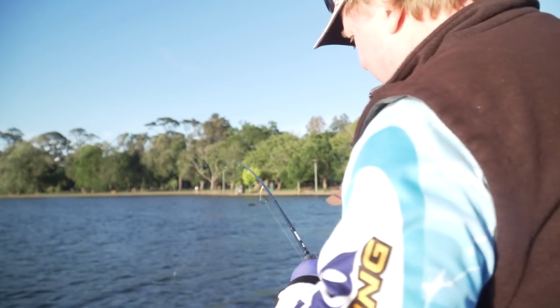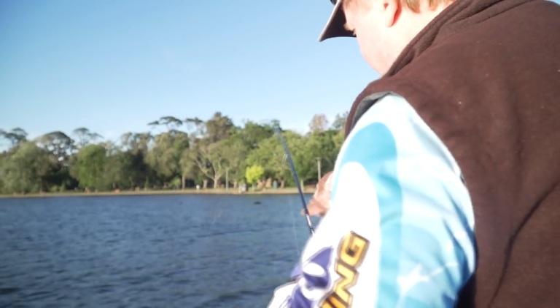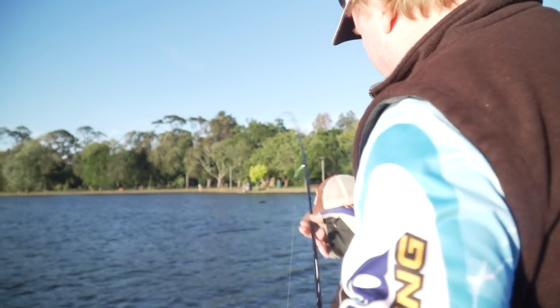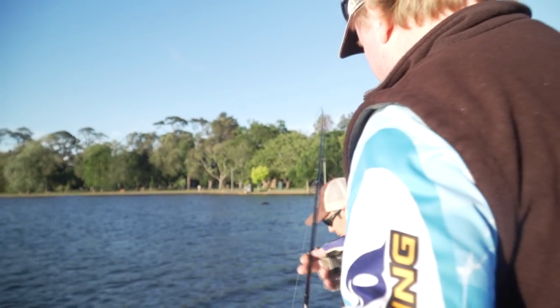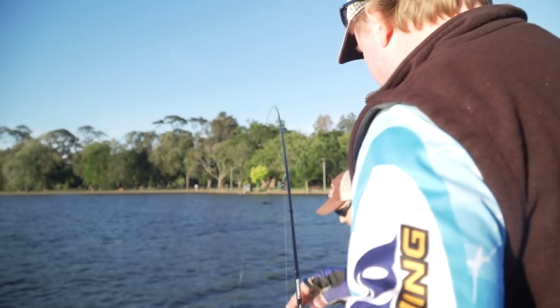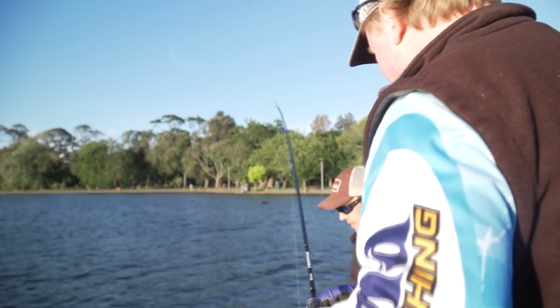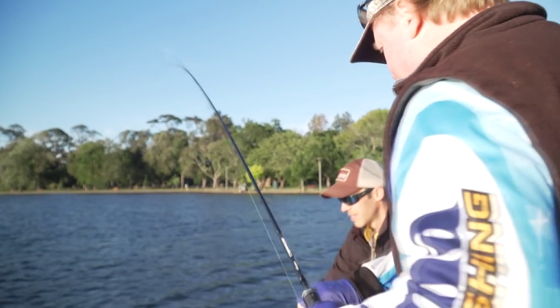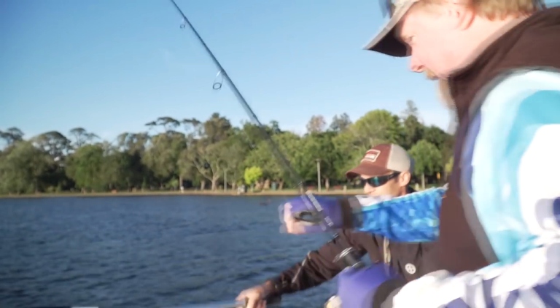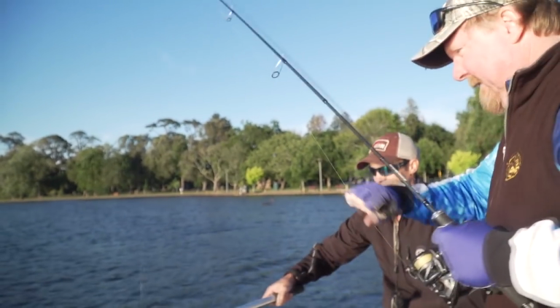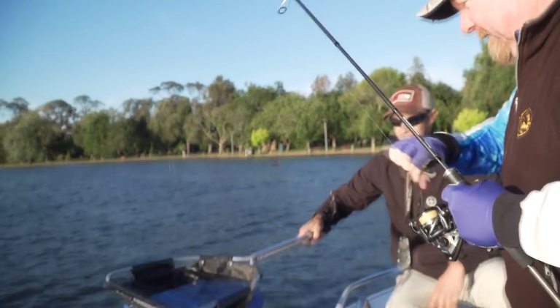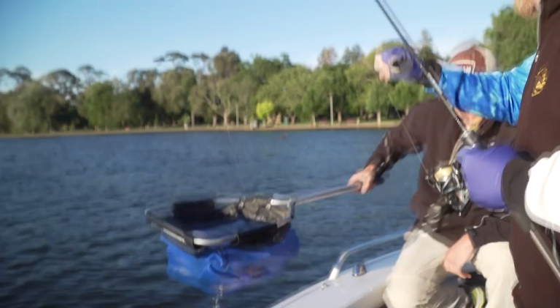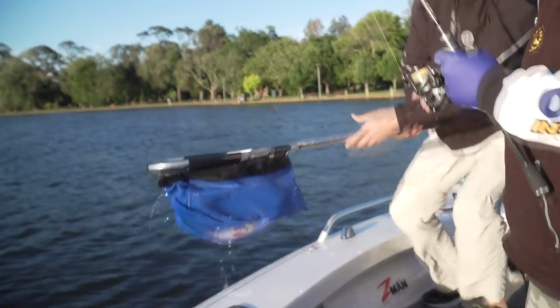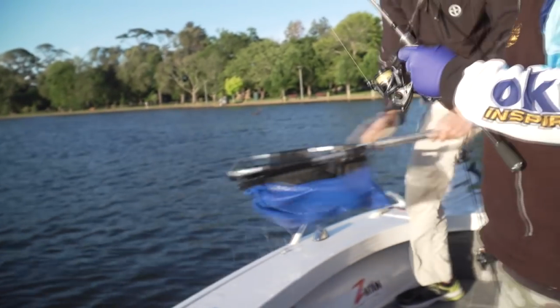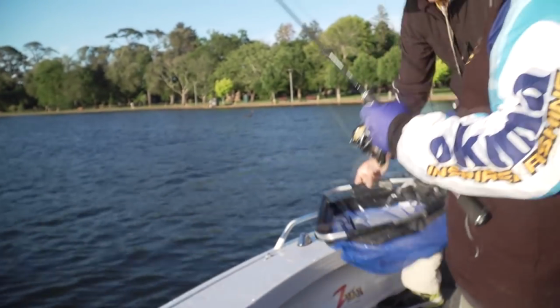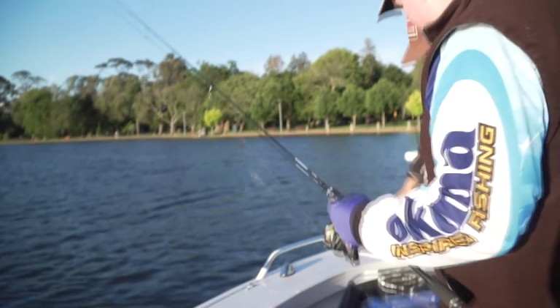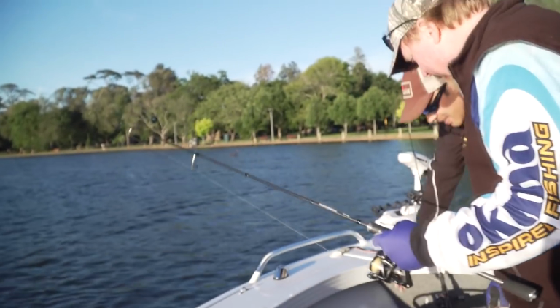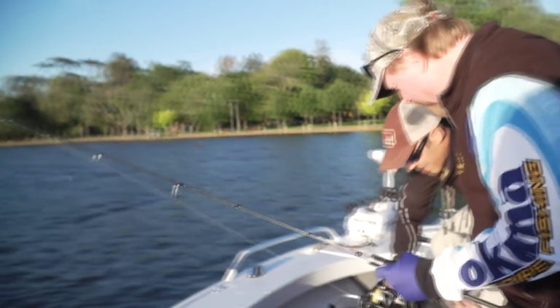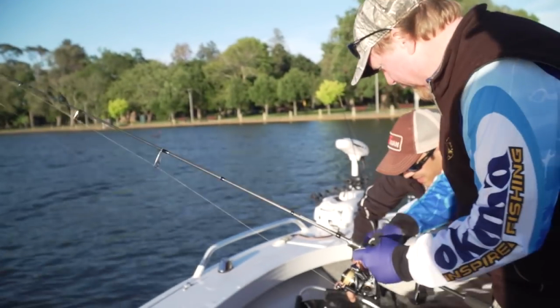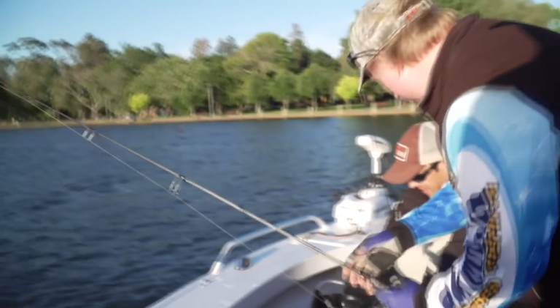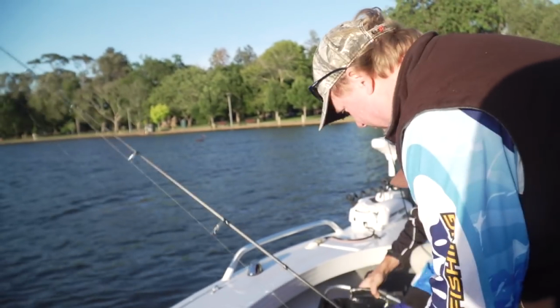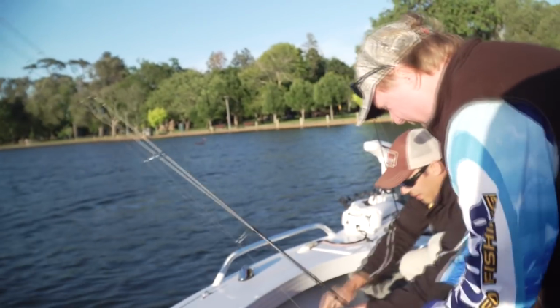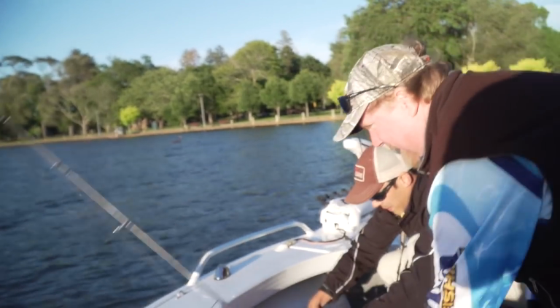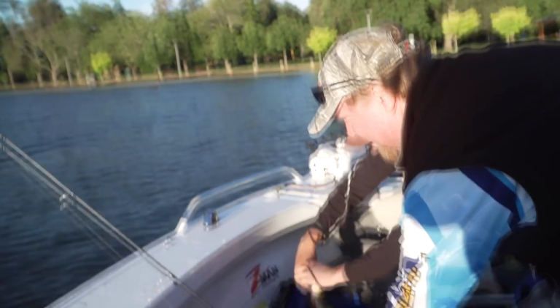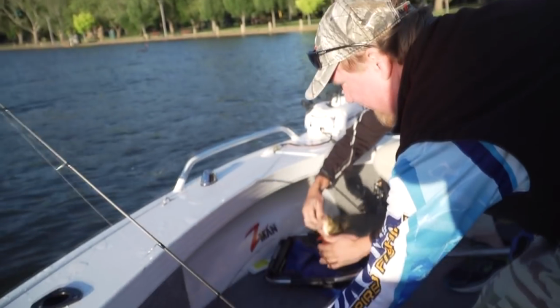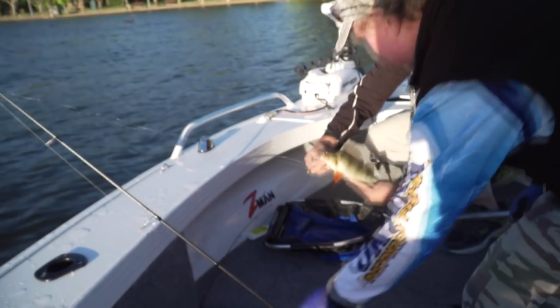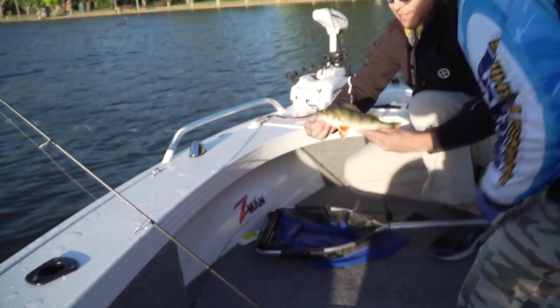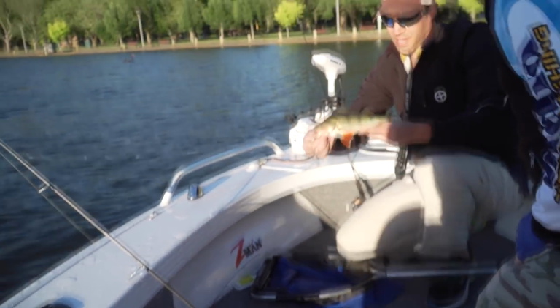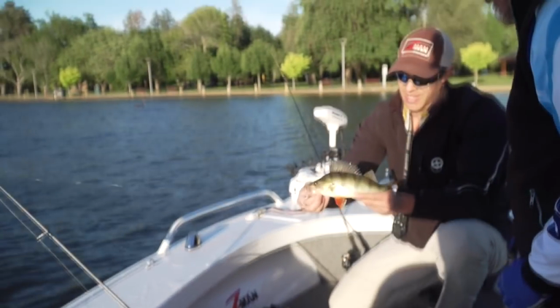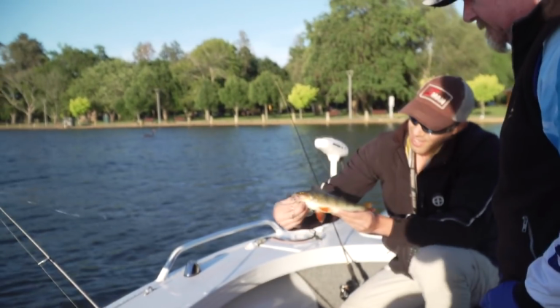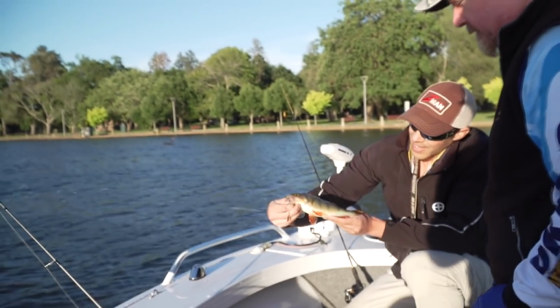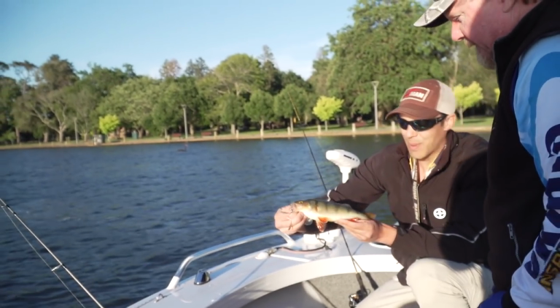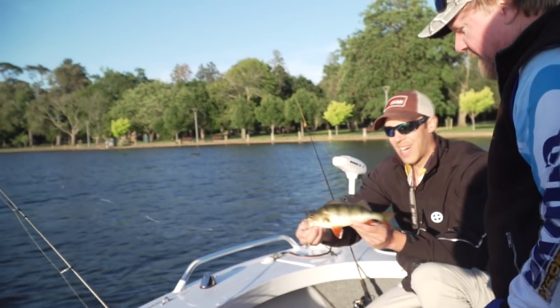That's not a bad start. Beautiful looking fish. Redfin, mate - what's good about them? They look fantastic, great eating fish, and they fight pretty hard.